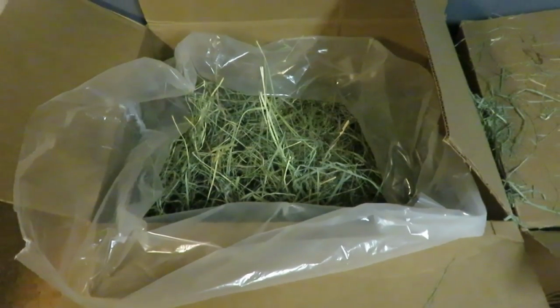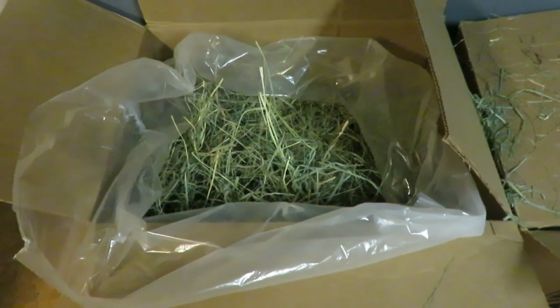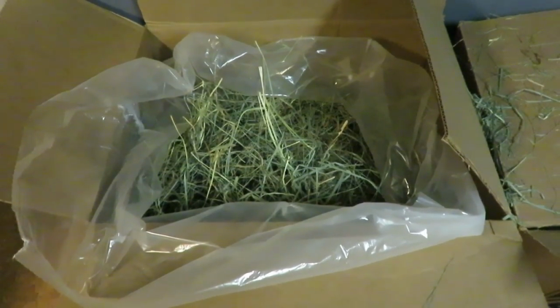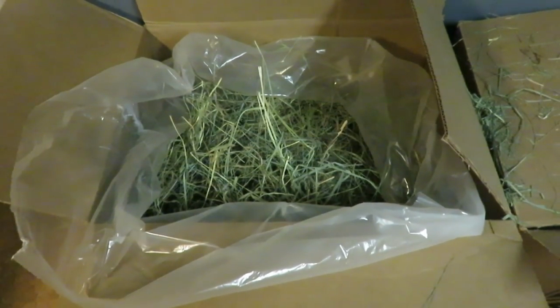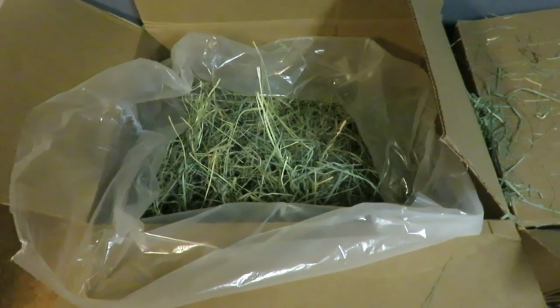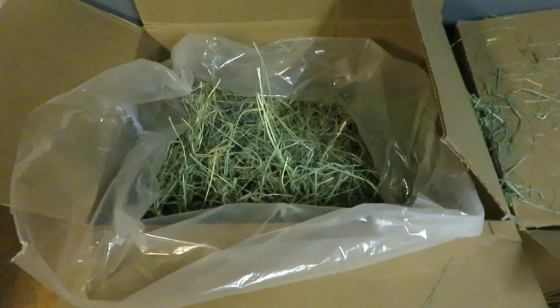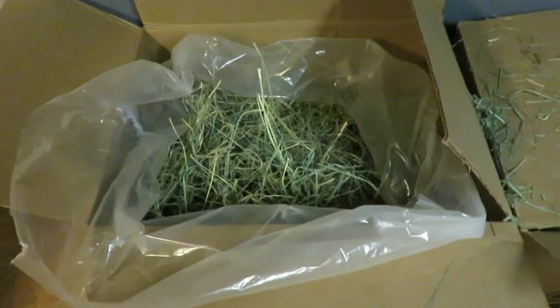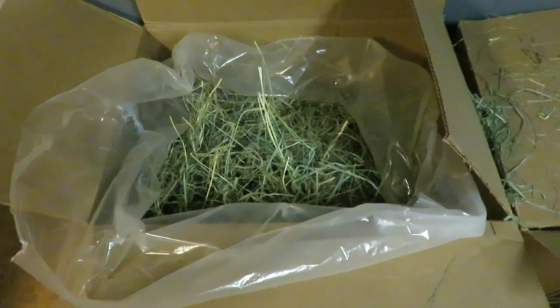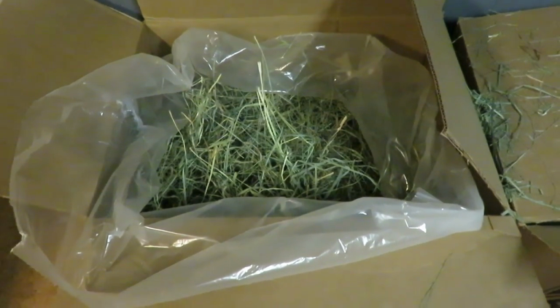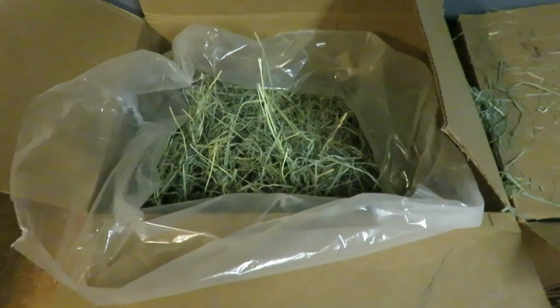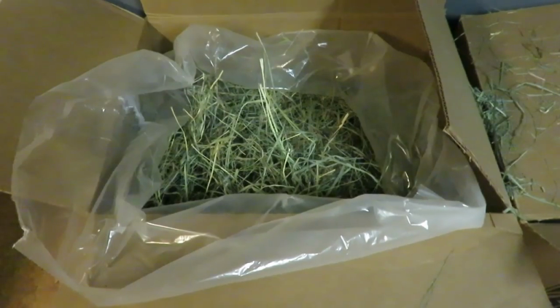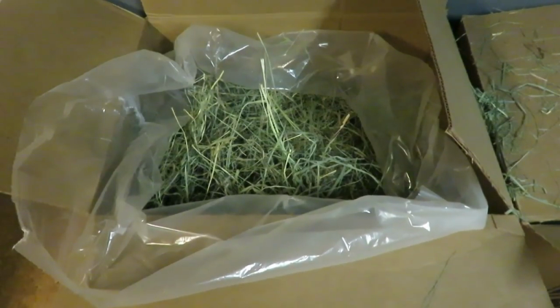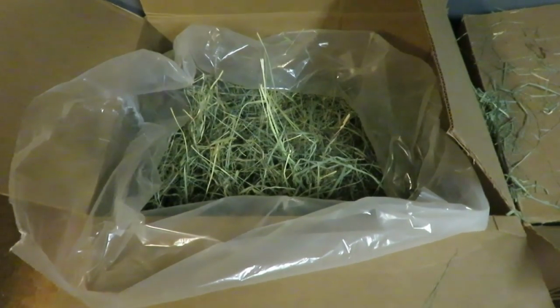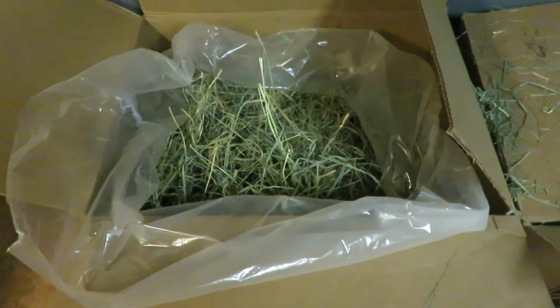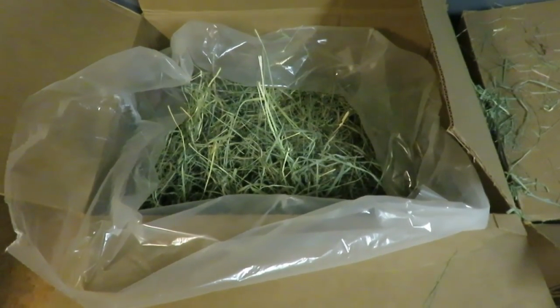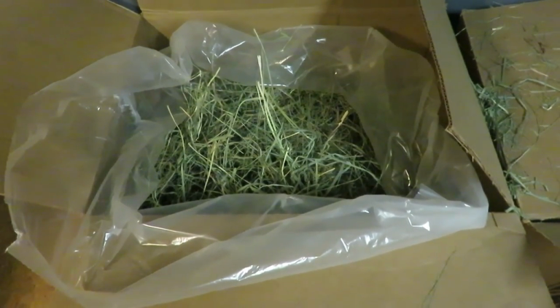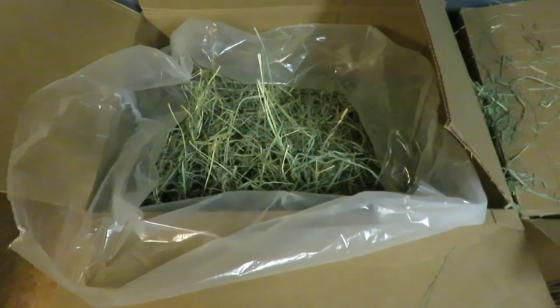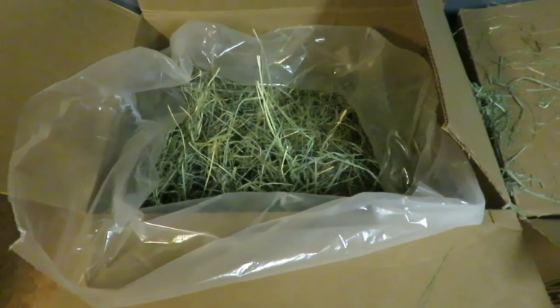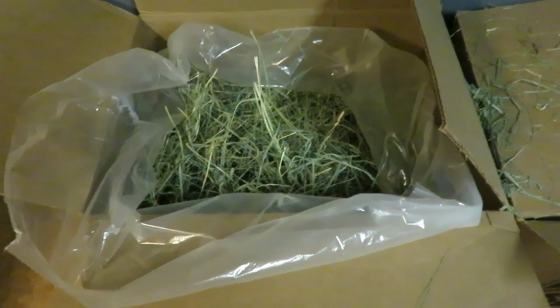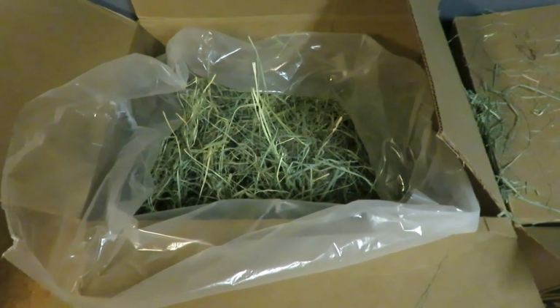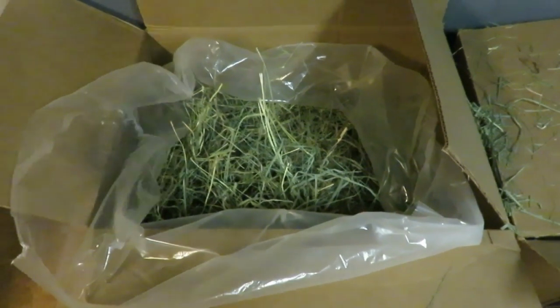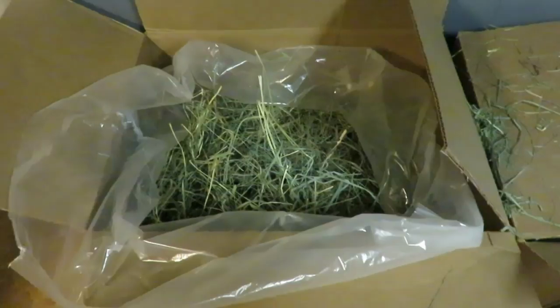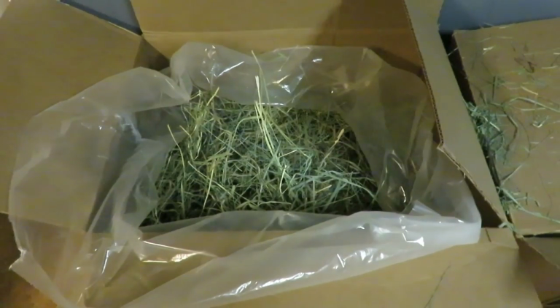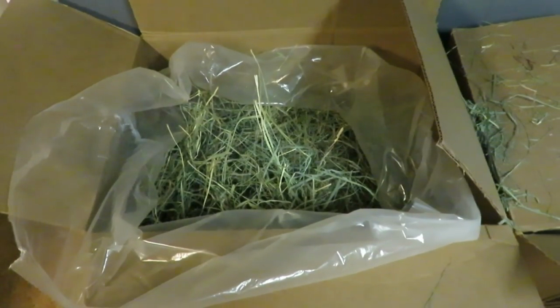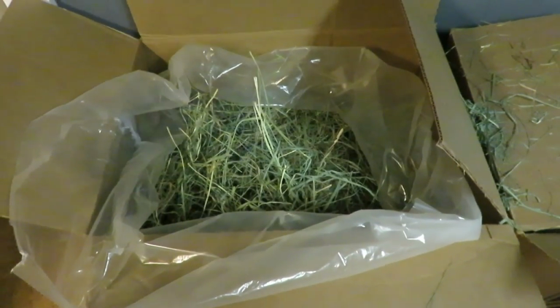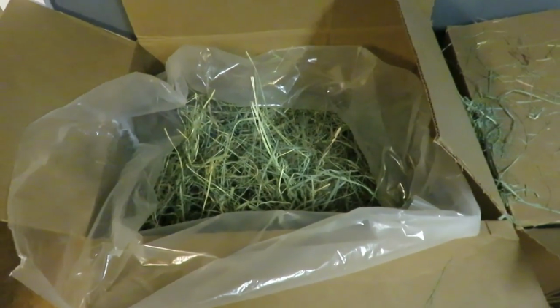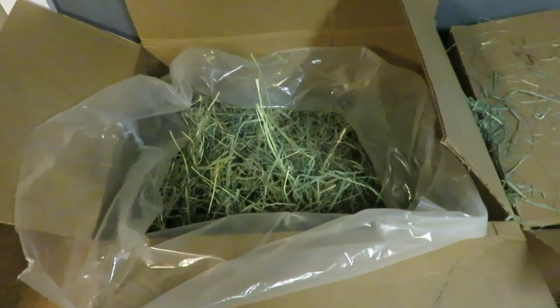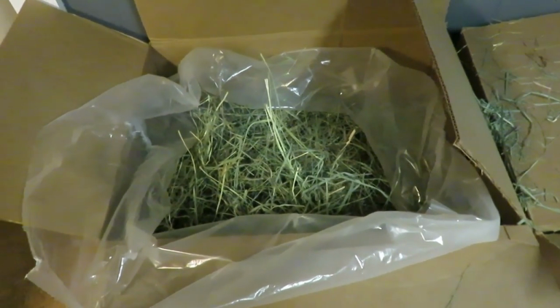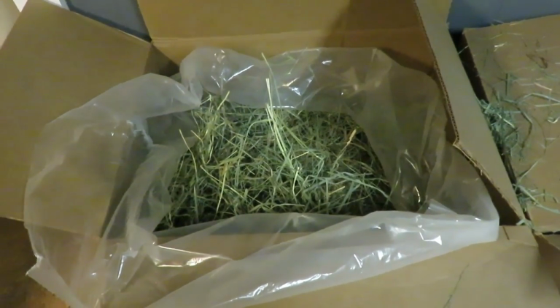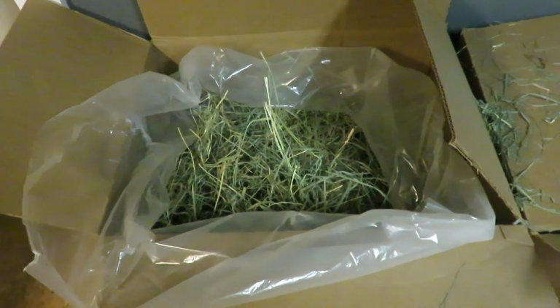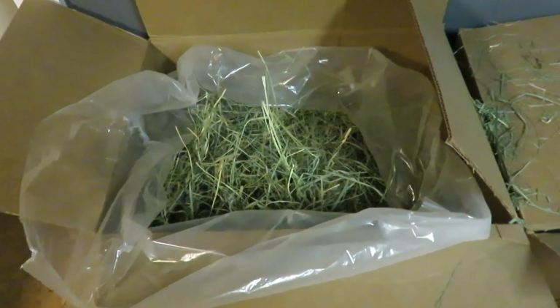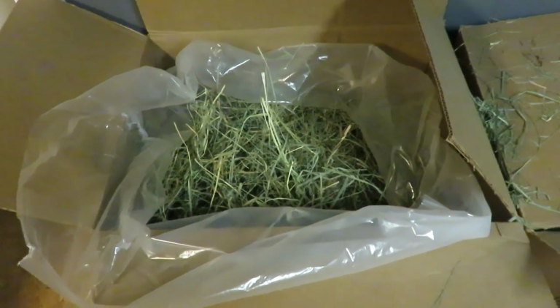So anywhere that carries Oxbow, for example, there should be no reason why they won't order you in the 50 pound boxes. You'll just have to ask. Or other companies like Small Pet Select, KM's Hayloft — get the bulk sizes. It will save you money.